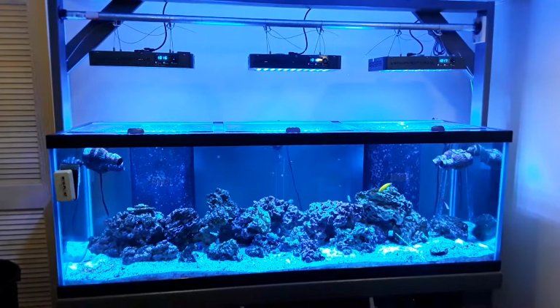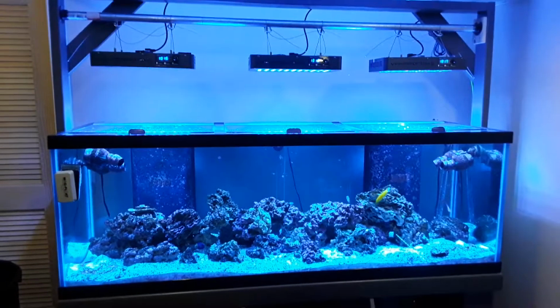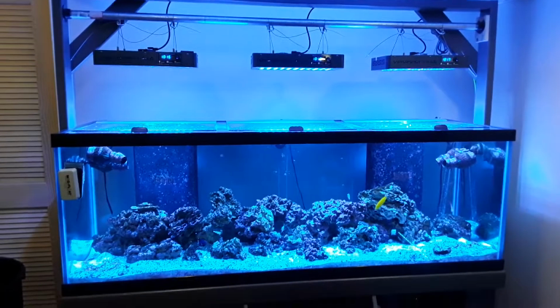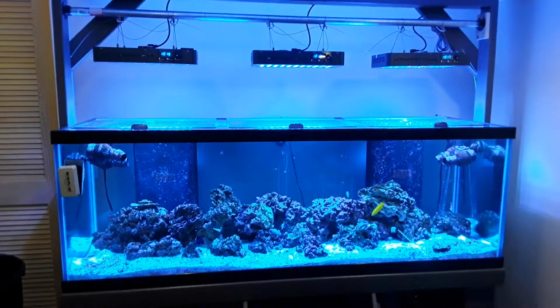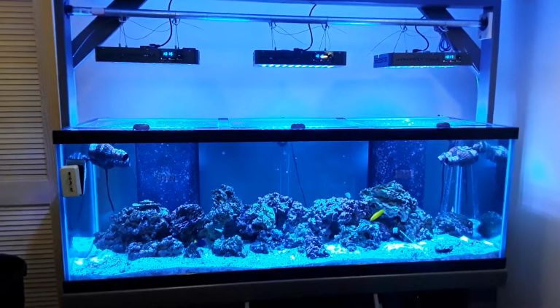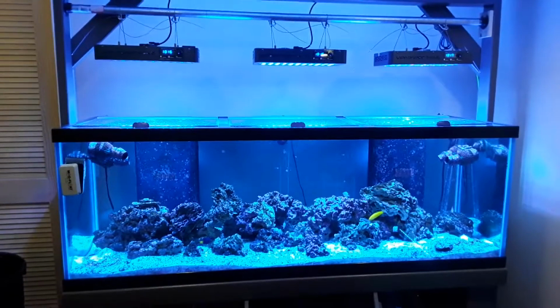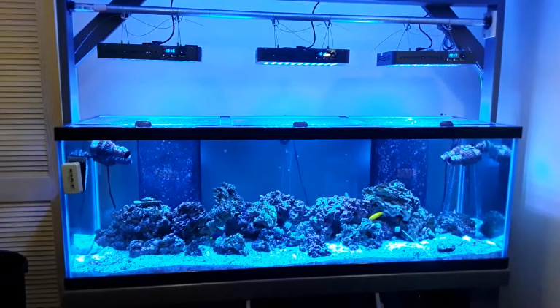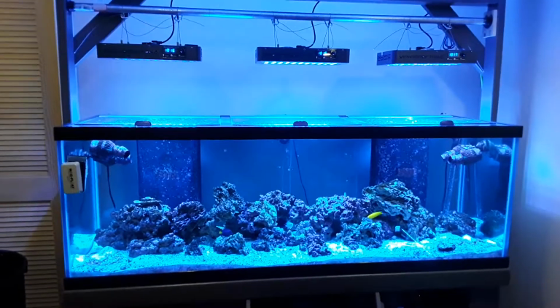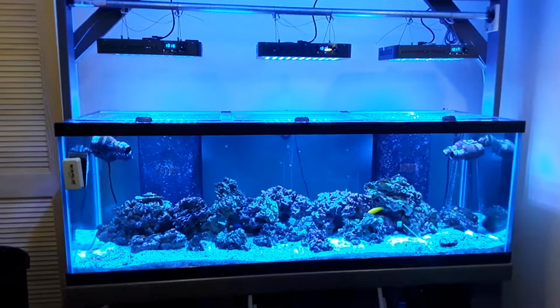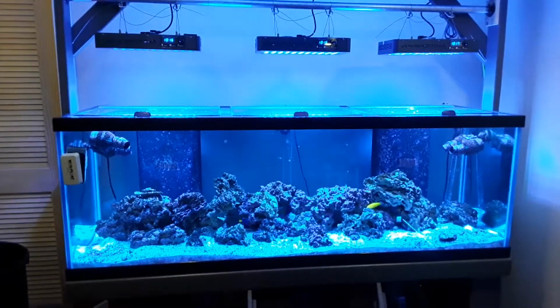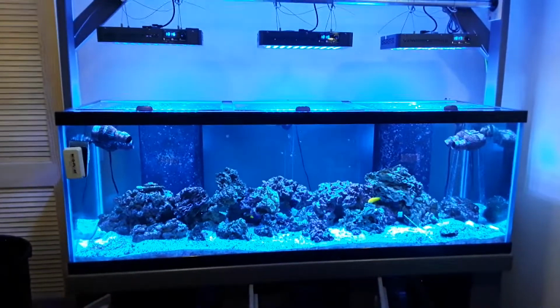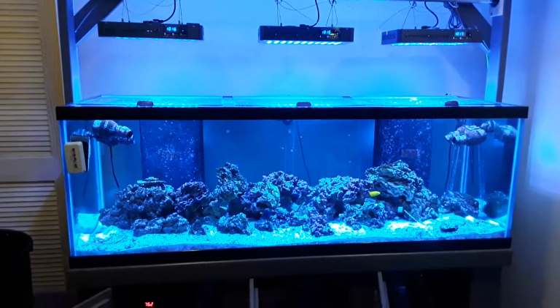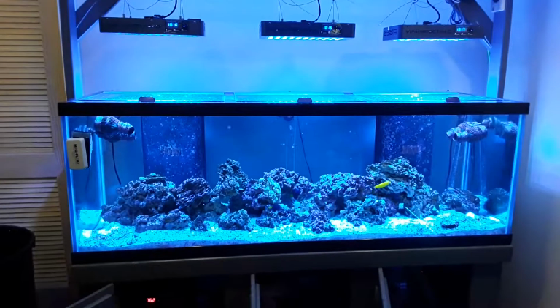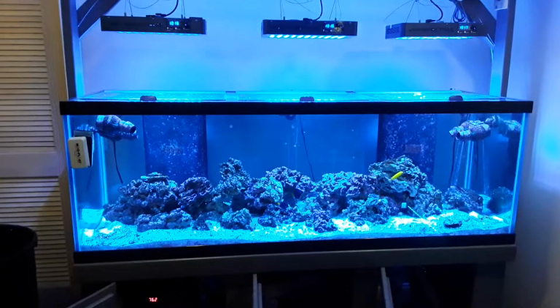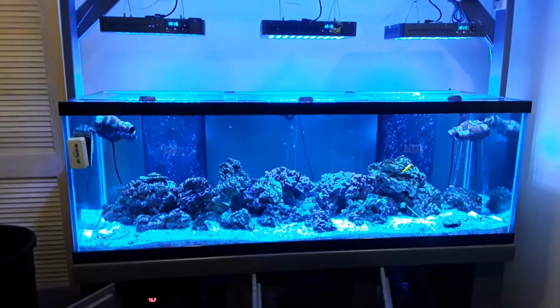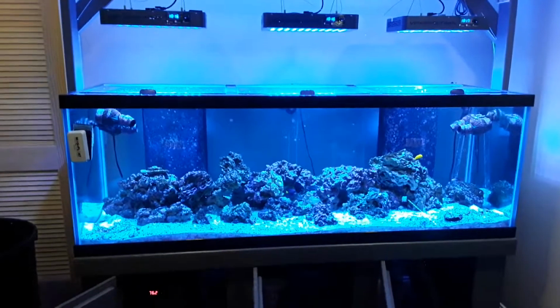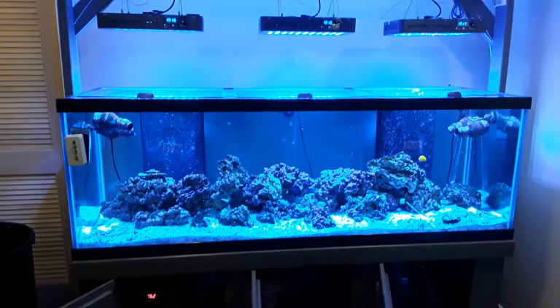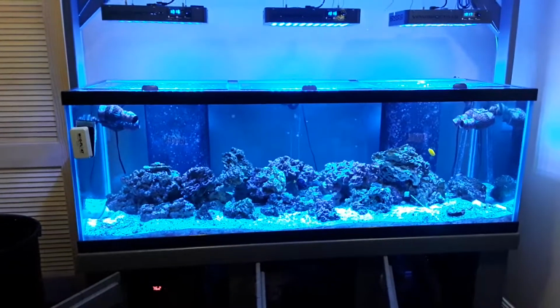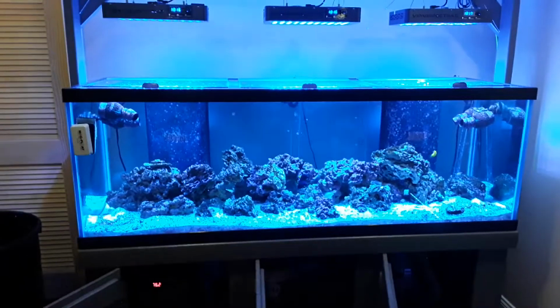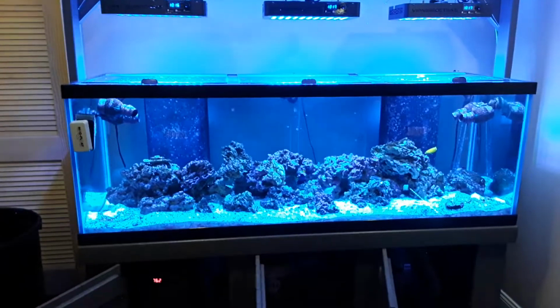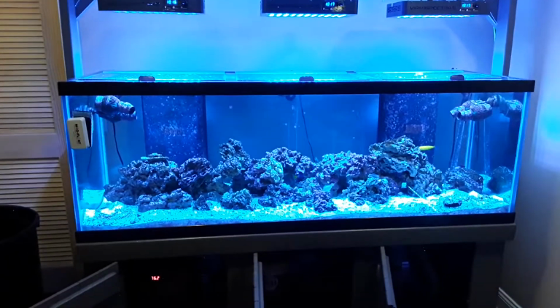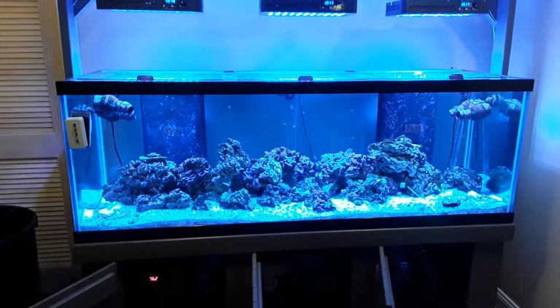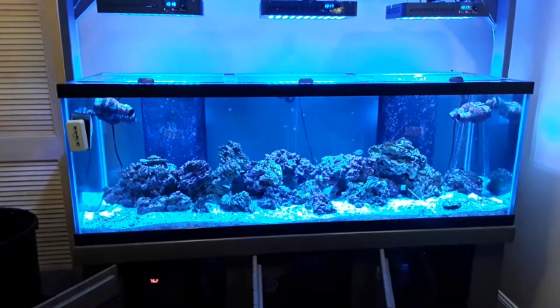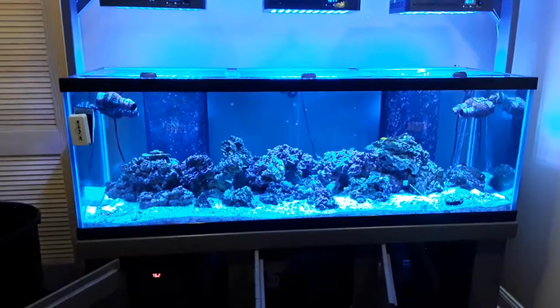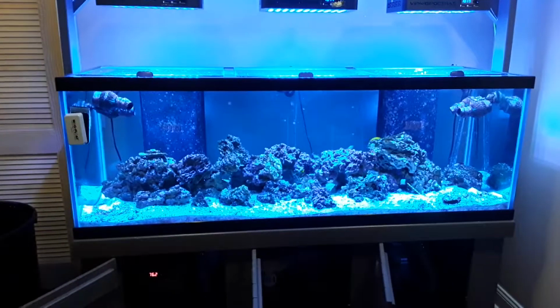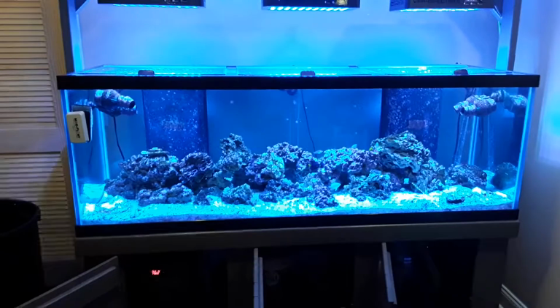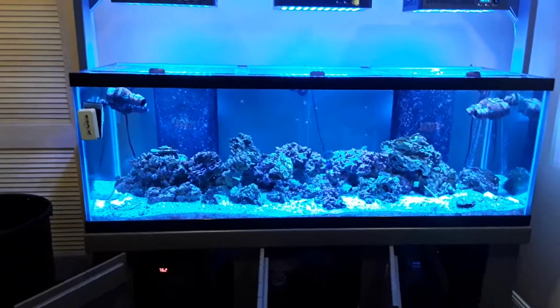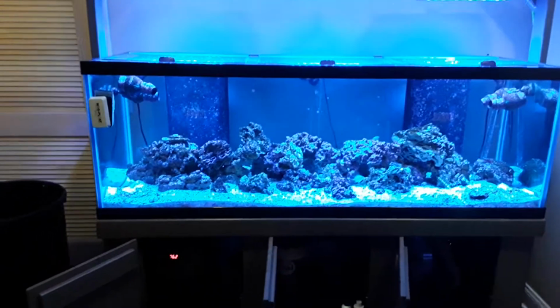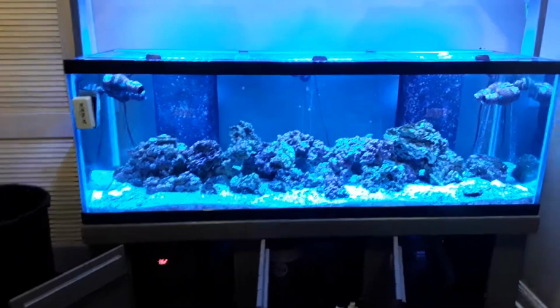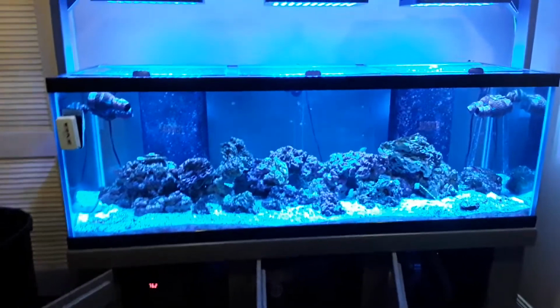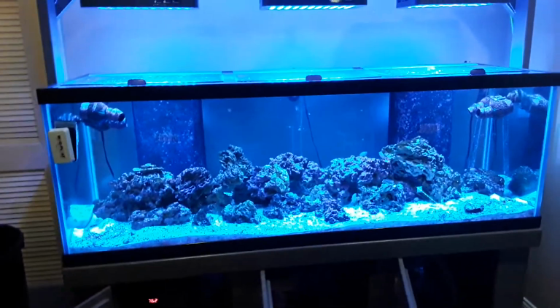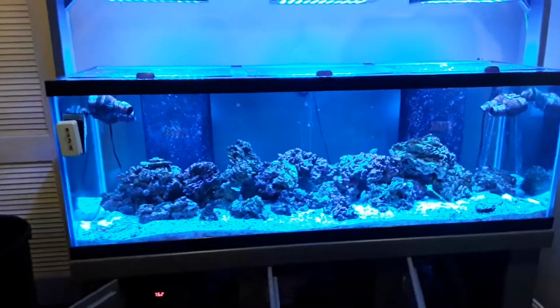Hello everyone, Josh here with Josh's Rookie Reef Tank channel. It's been a long time since I posted a video. I've been really busy with work and kind of let this tank go for a little while. Didn't have much livestock in it.